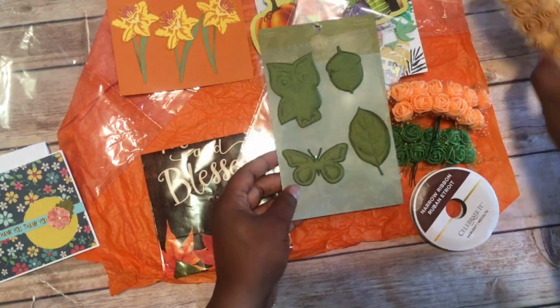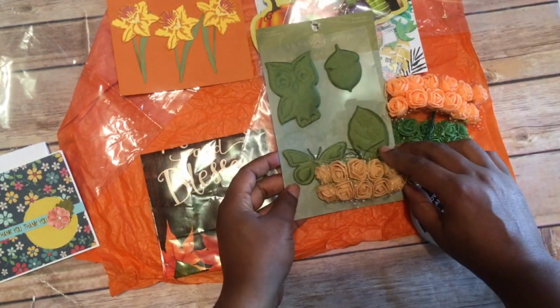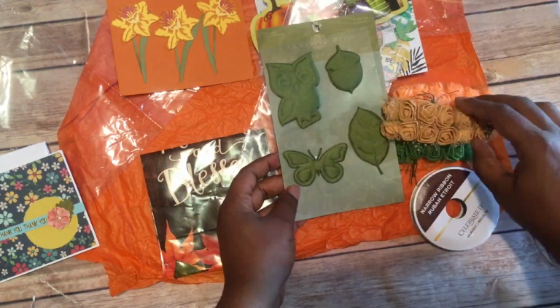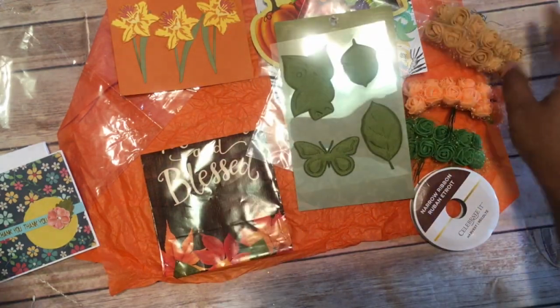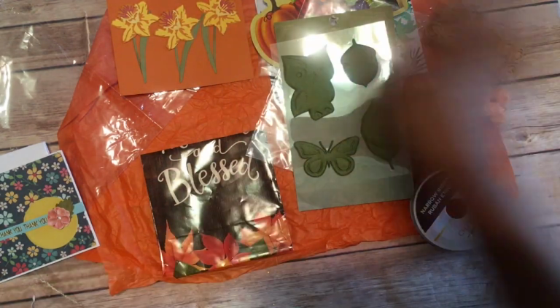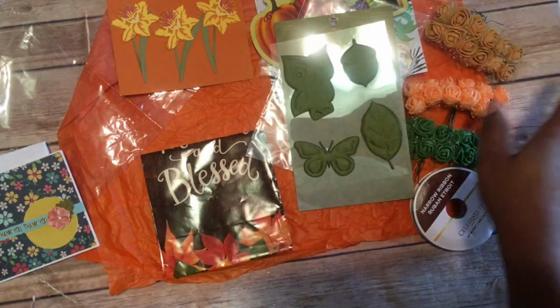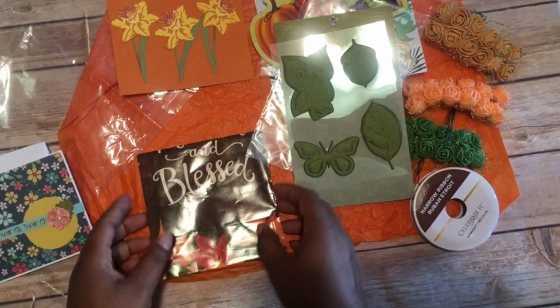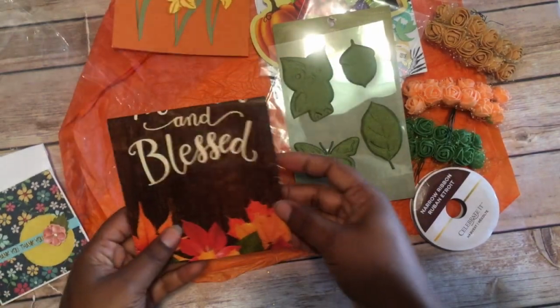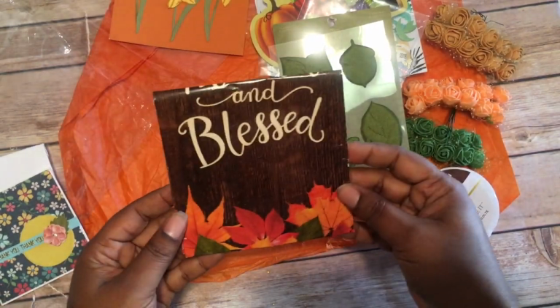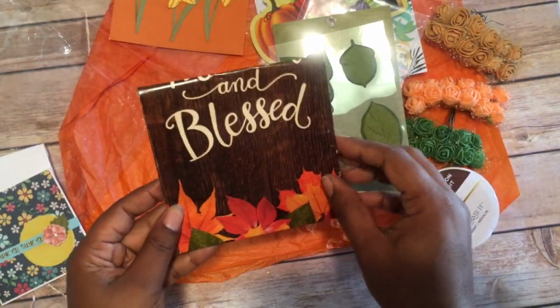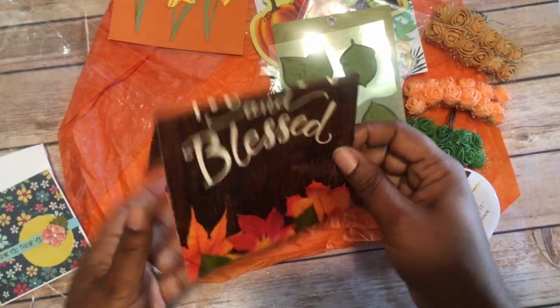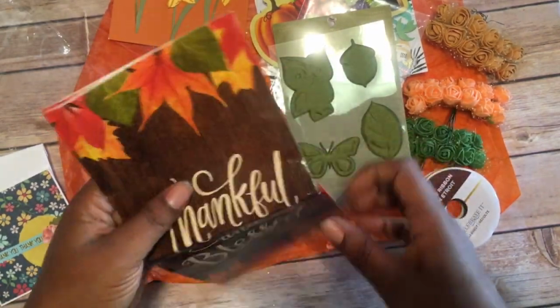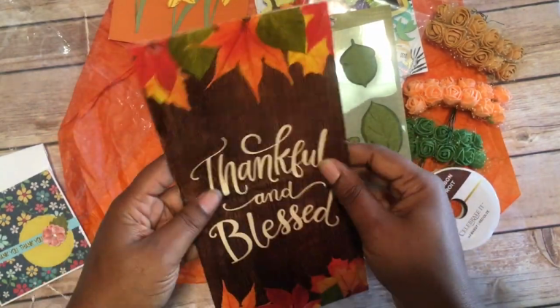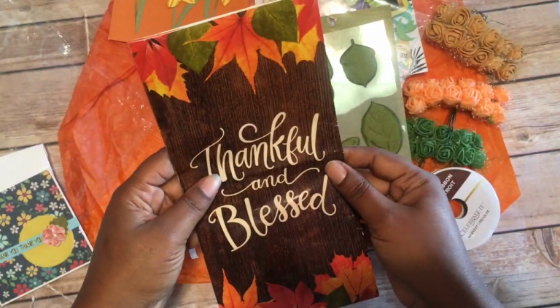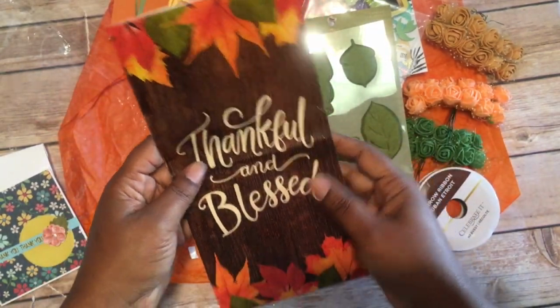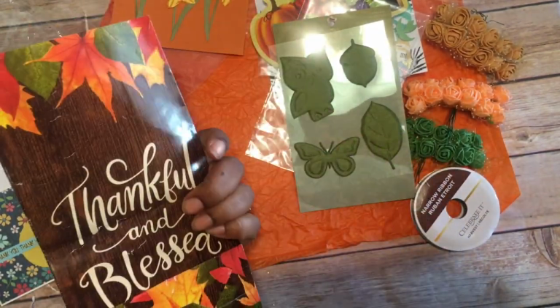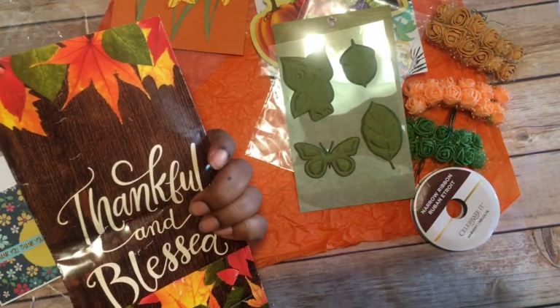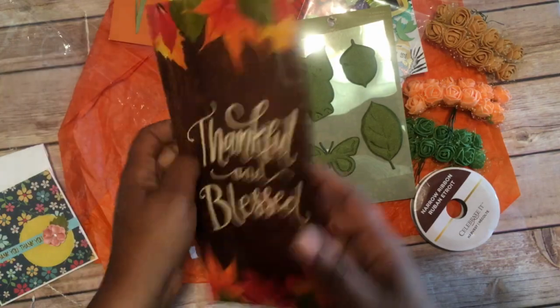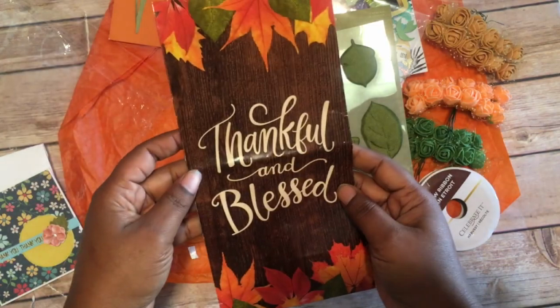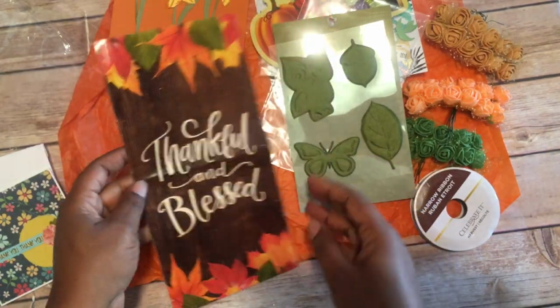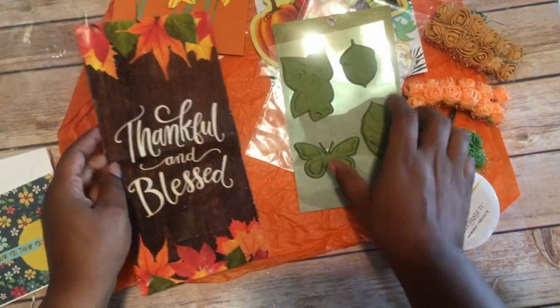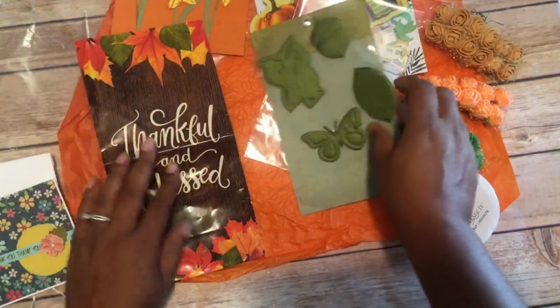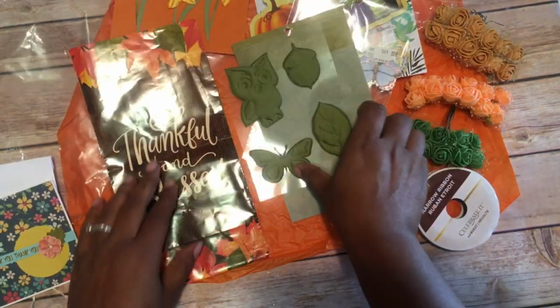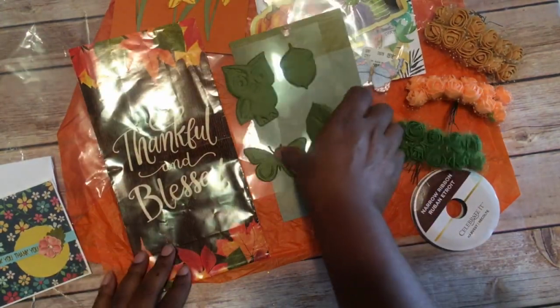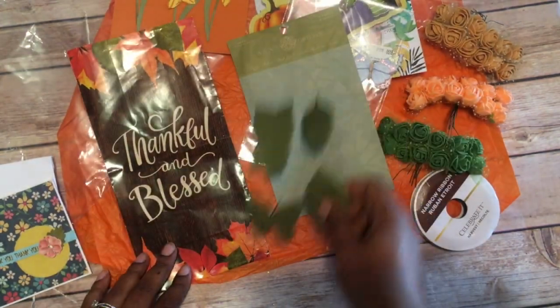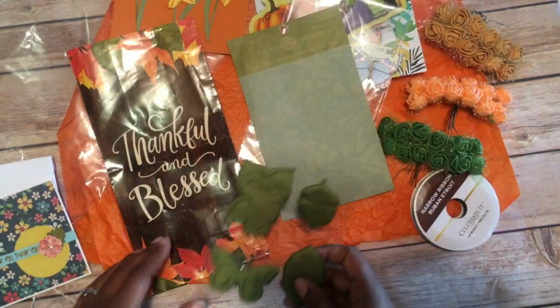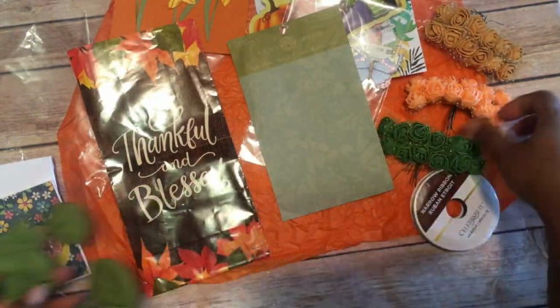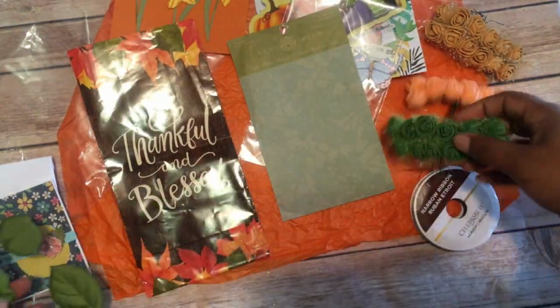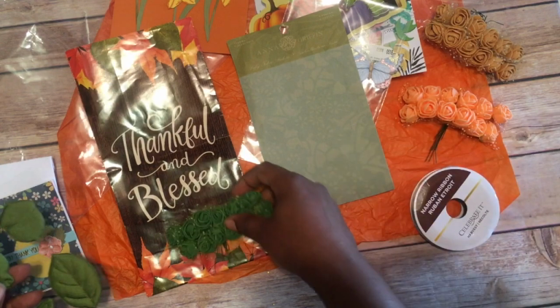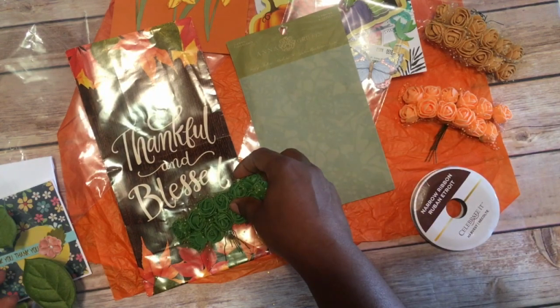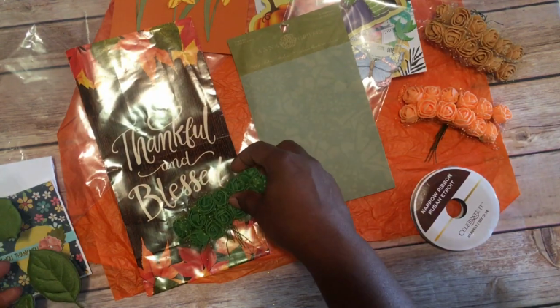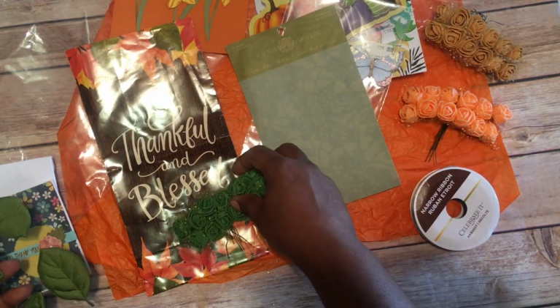And then here we have this bag — is this a bag? Sure enough! 'He is thankful and blessed.' I've got to make some with this, I'm really loving this. All of these — I'm about to do something with them, put some flowers on here with some leaves.